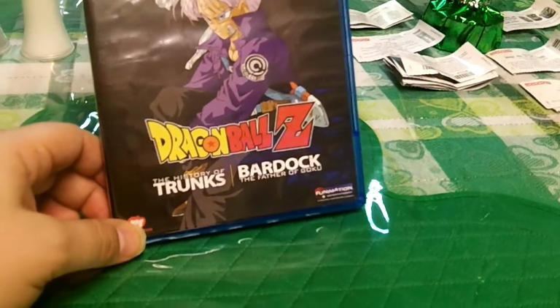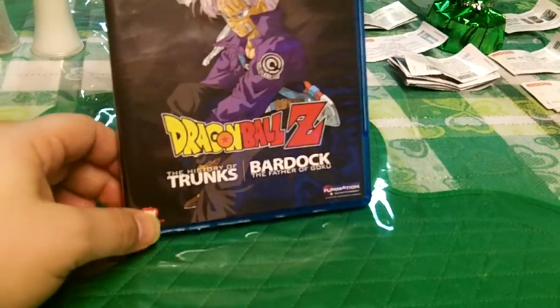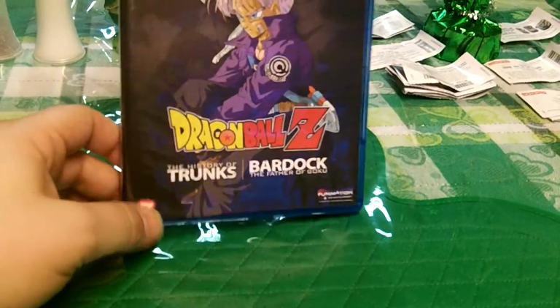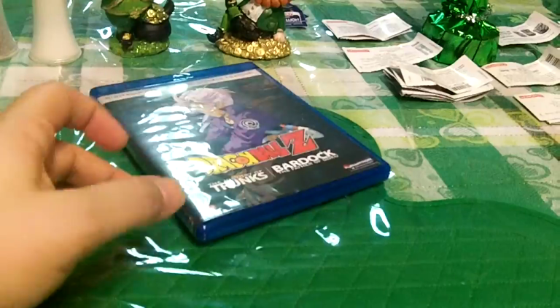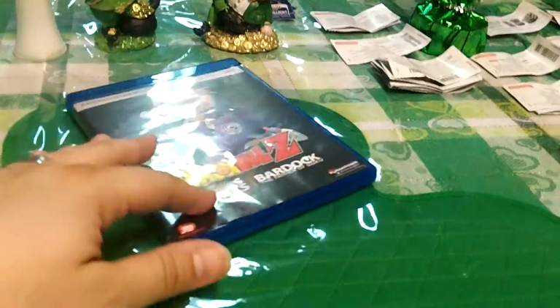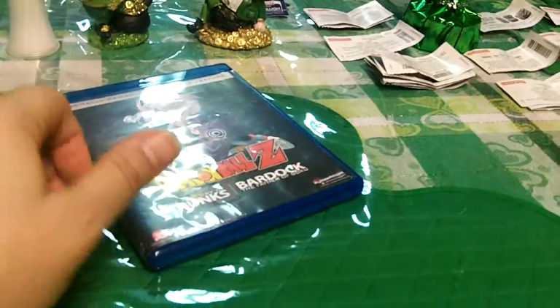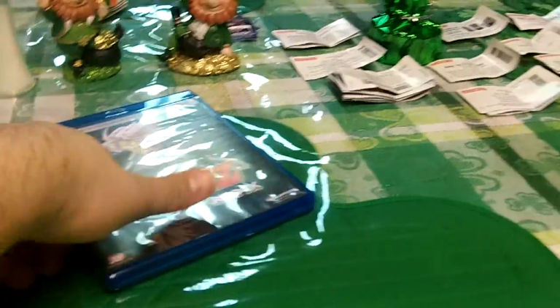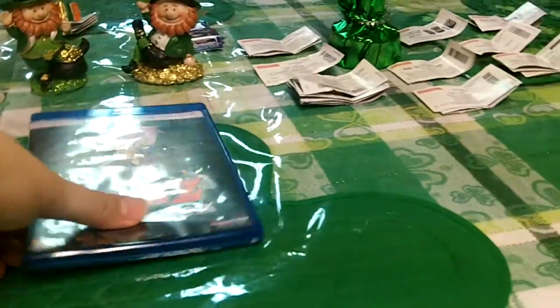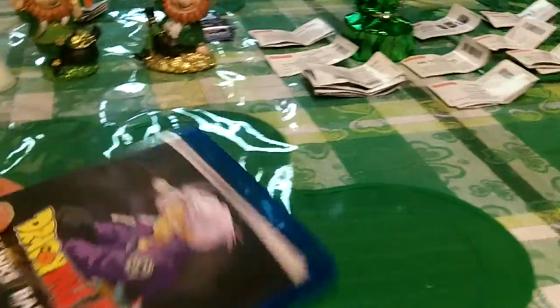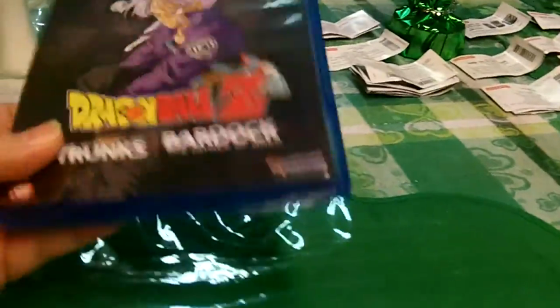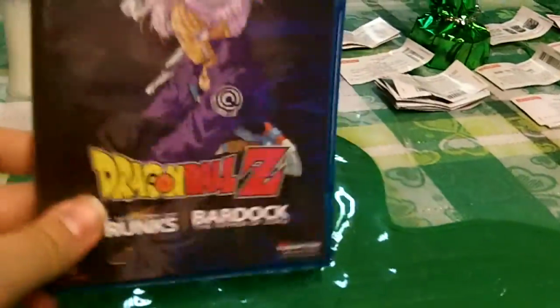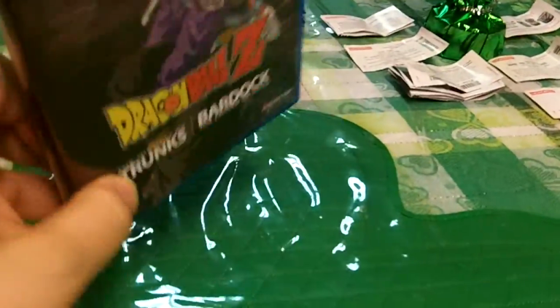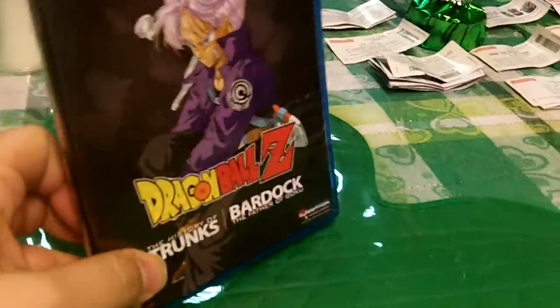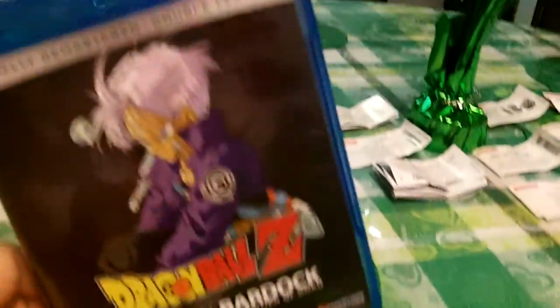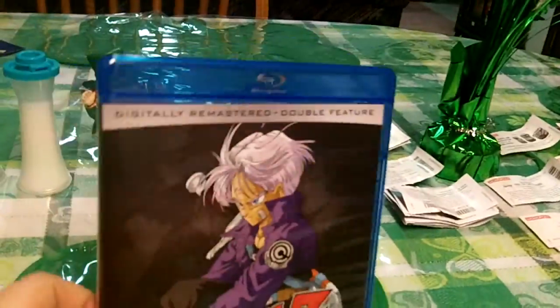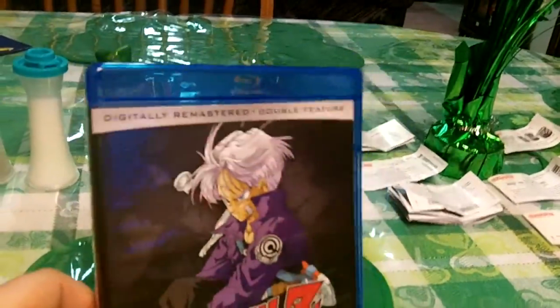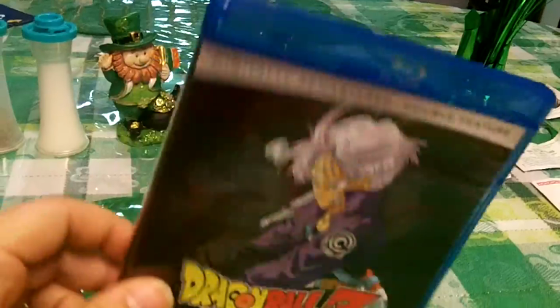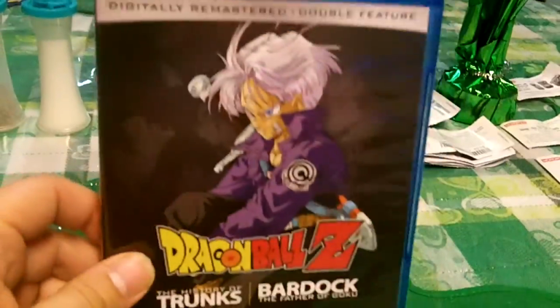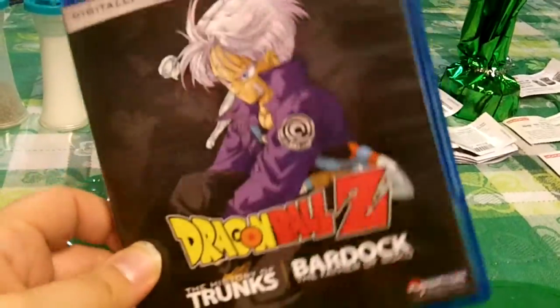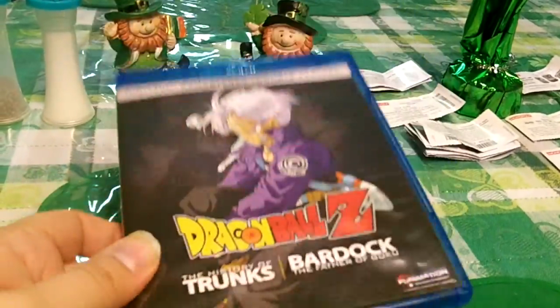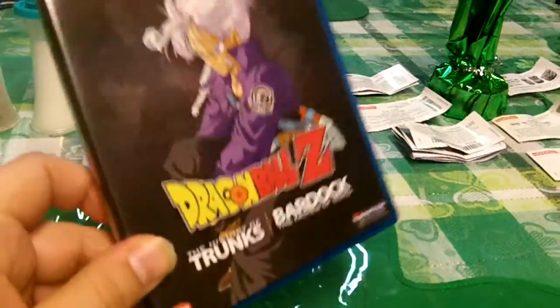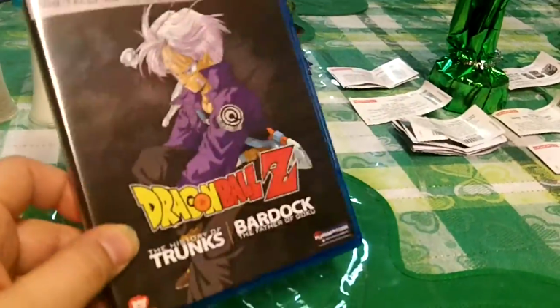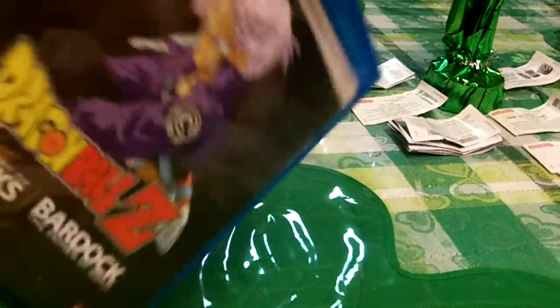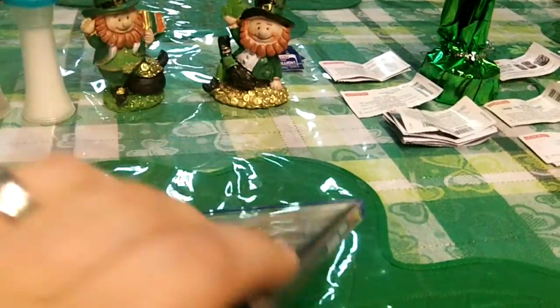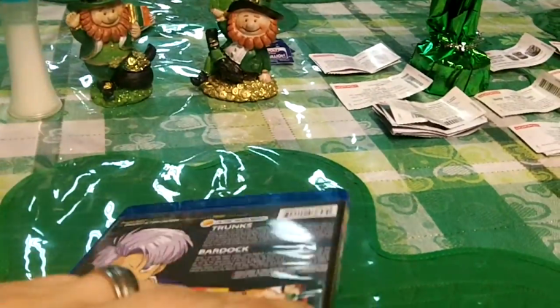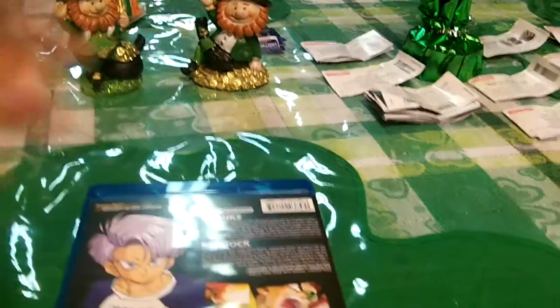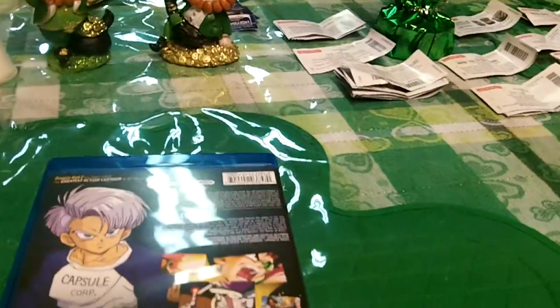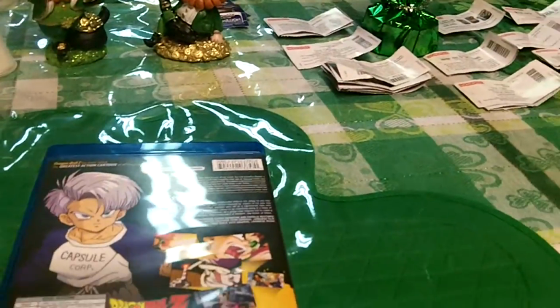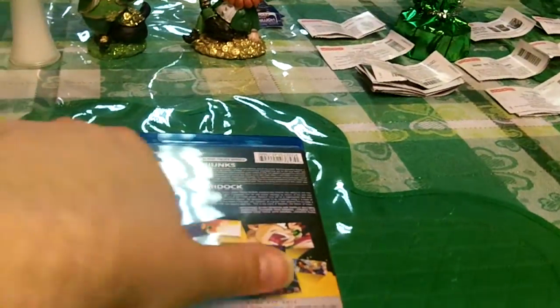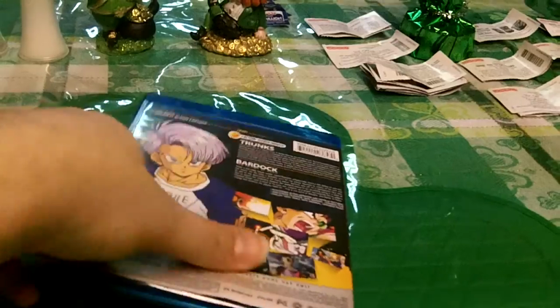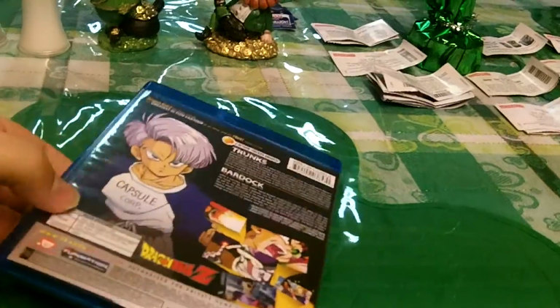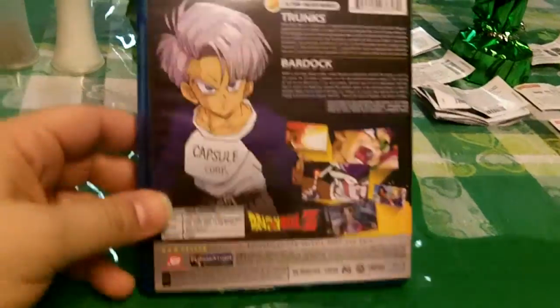Funimation has been releasing these with two to three on each one. It's pretty neat because they're all restored. I actually was watching a special where Funimation was recolorizing and doing the audio and the graphics at the studio.